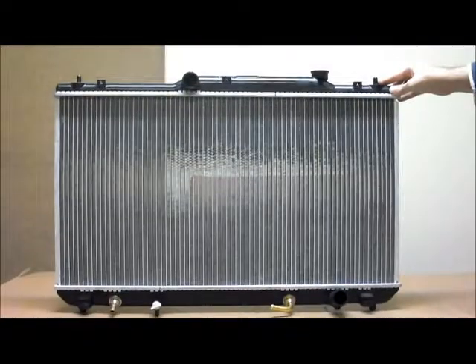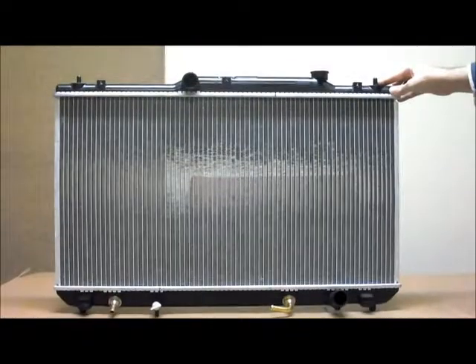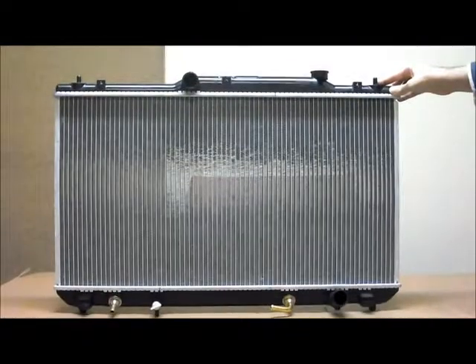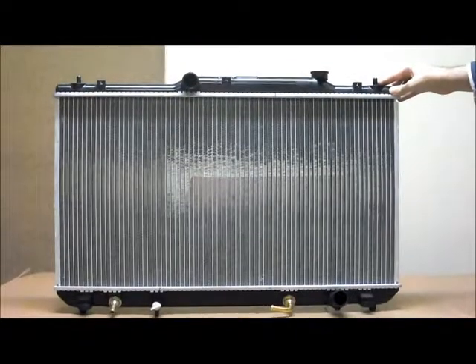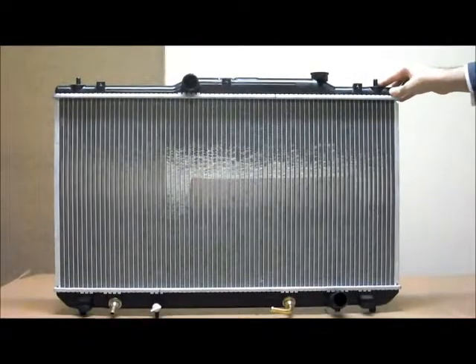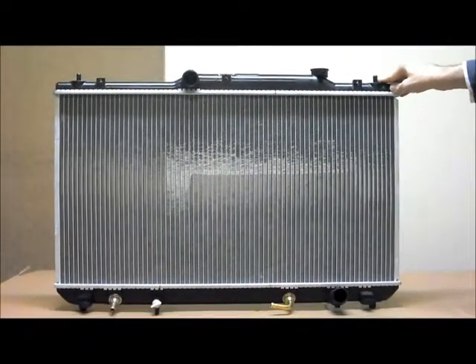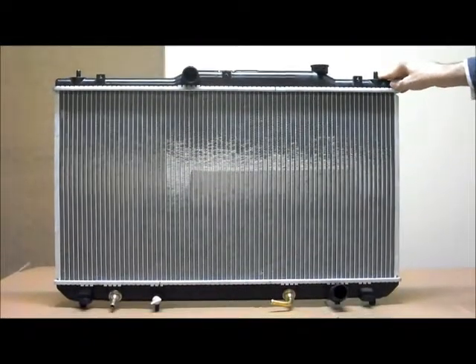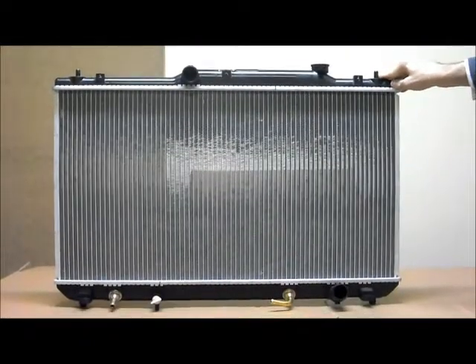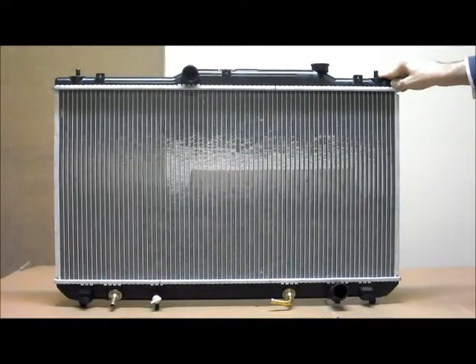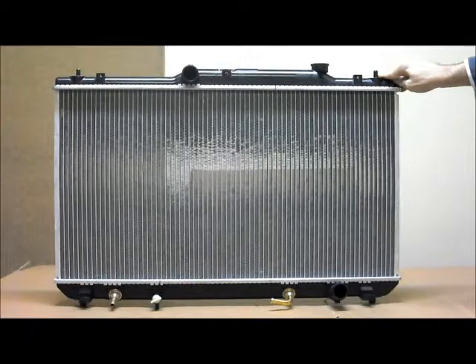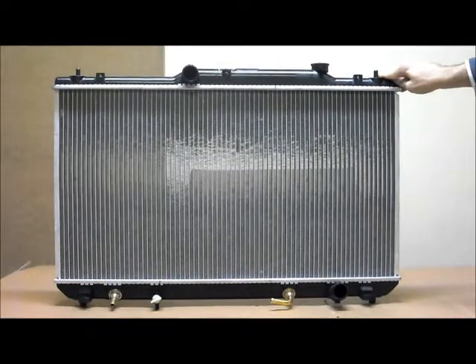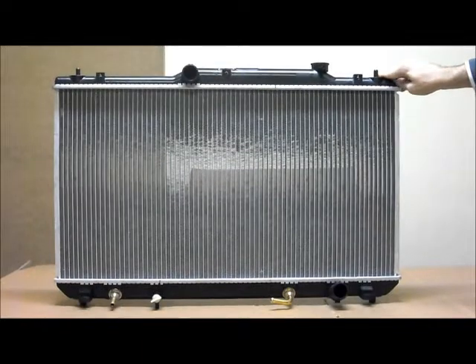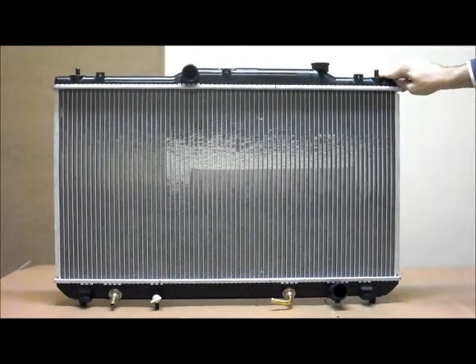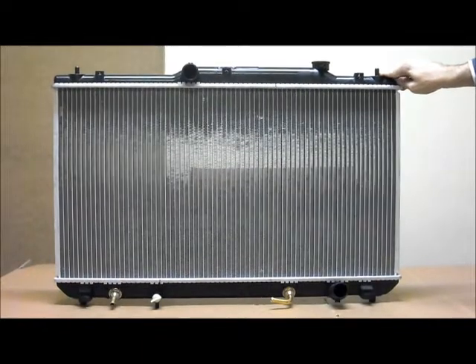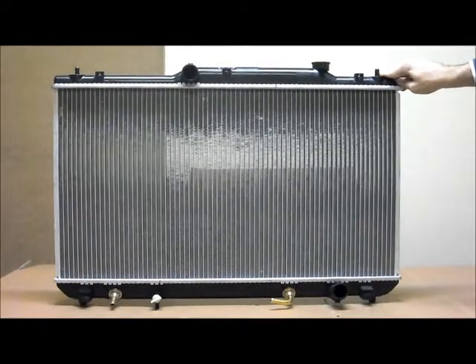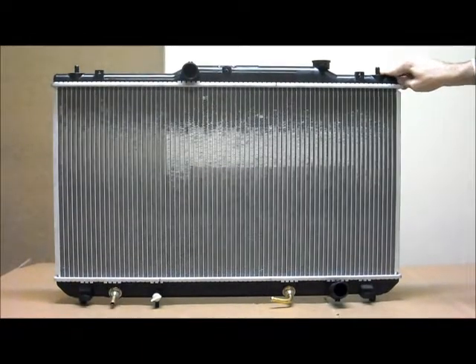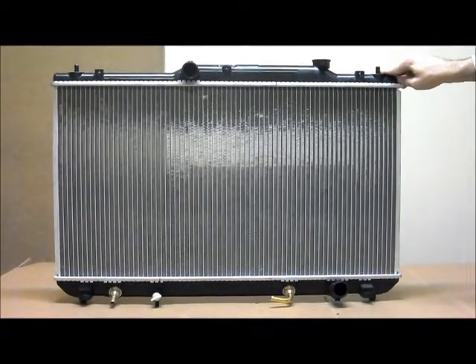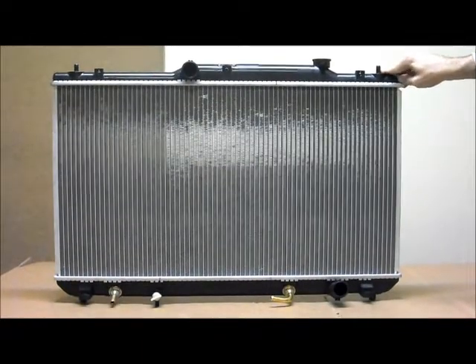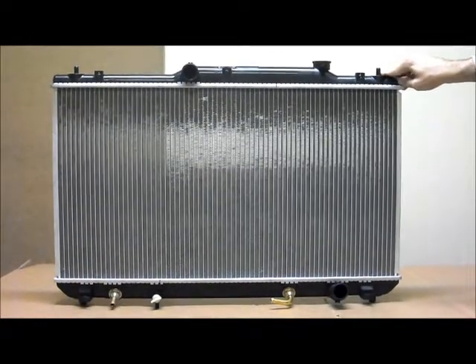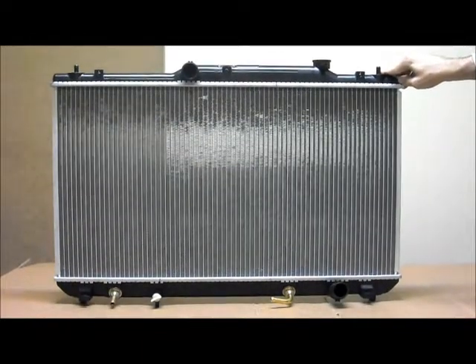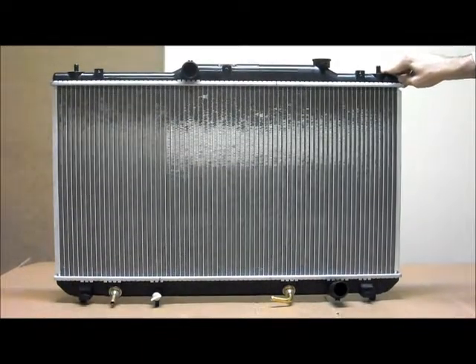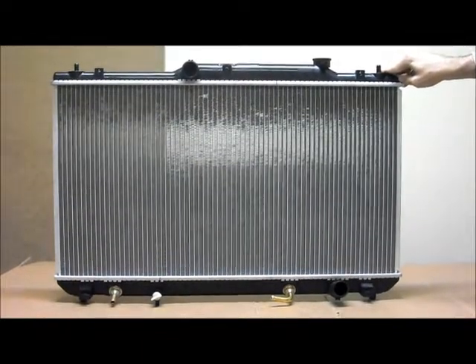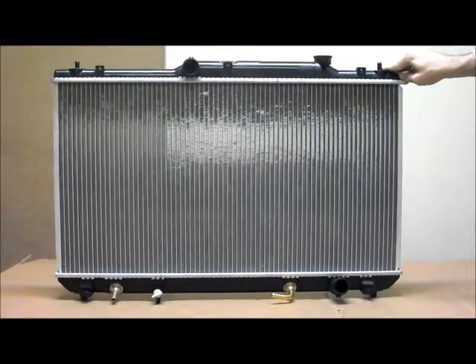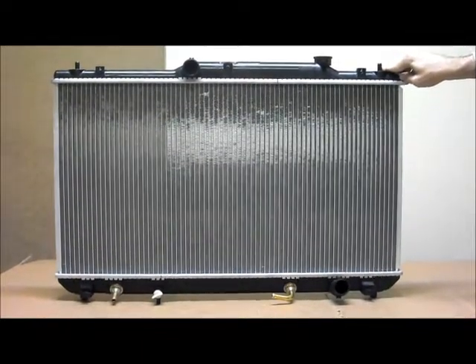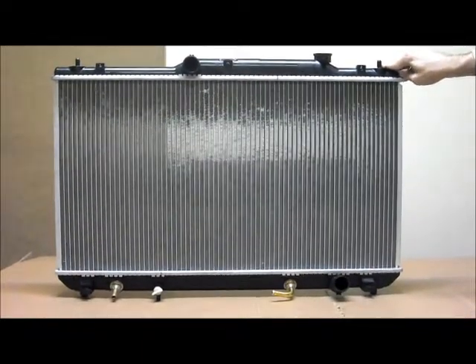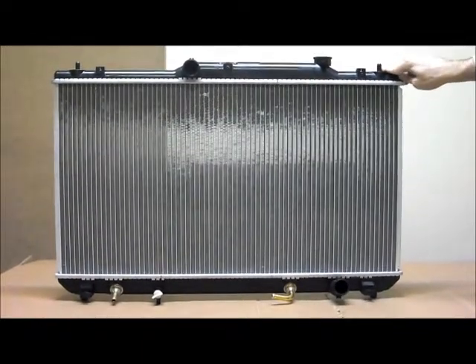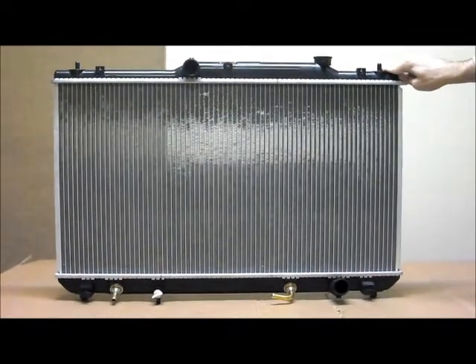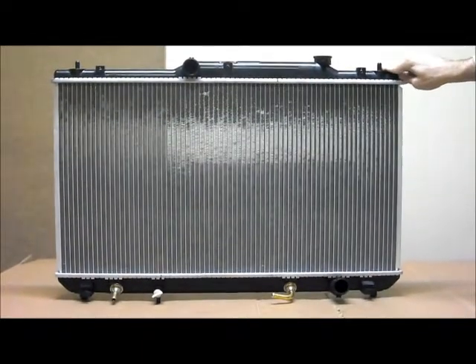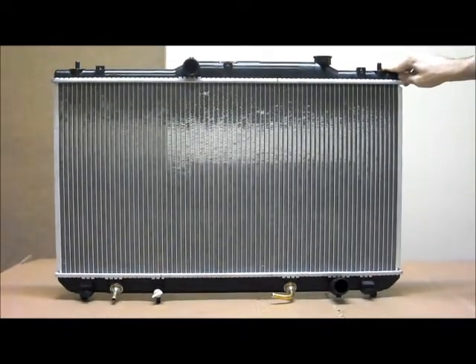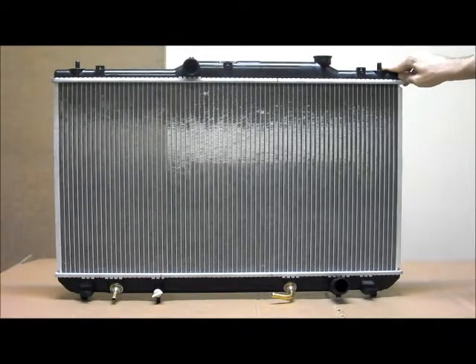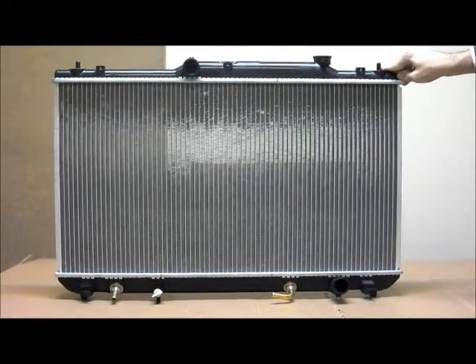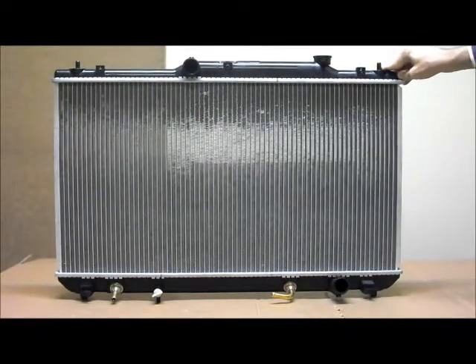This is the Tobi's AutoPath radiator to suit the Toyota Camry 36 series, 4 cylinder, from the 8th of 2002 to the 6th of 2006.